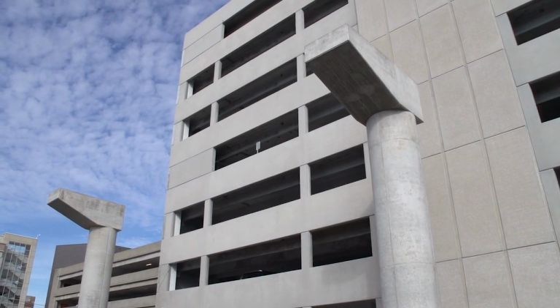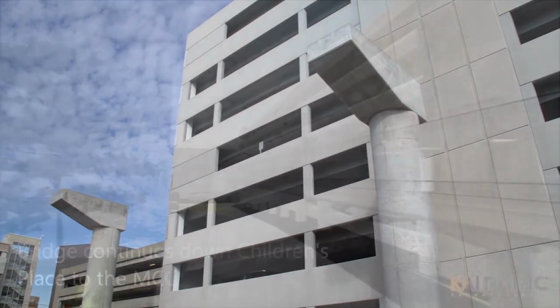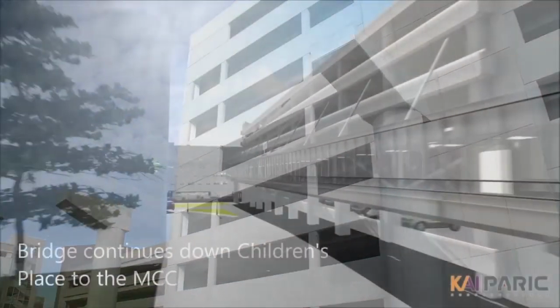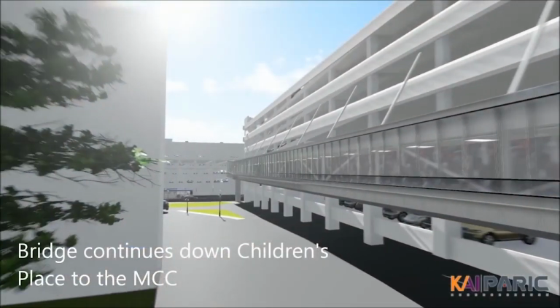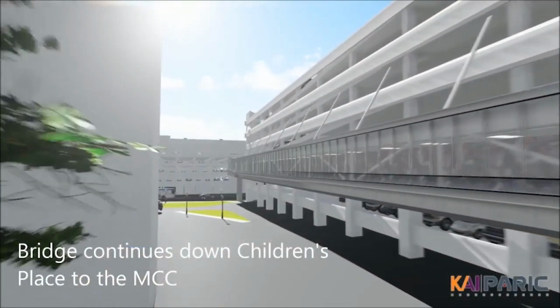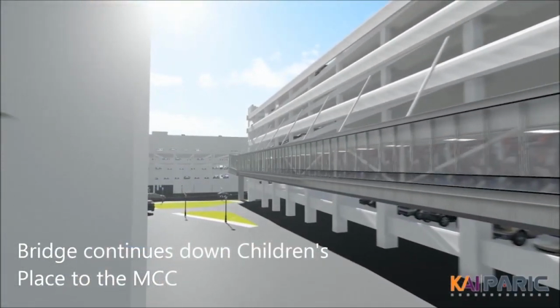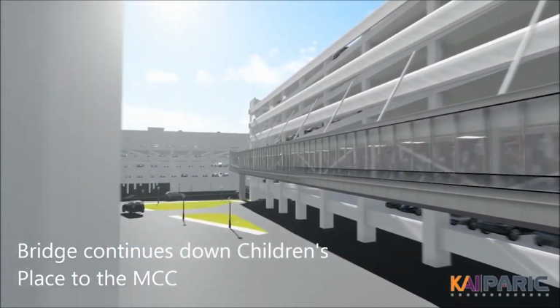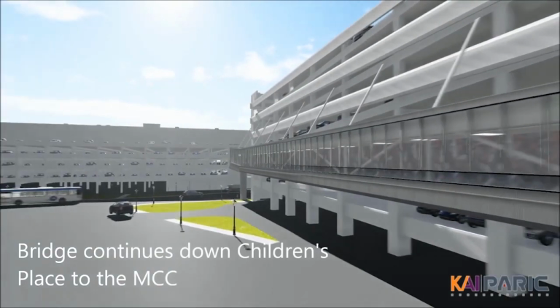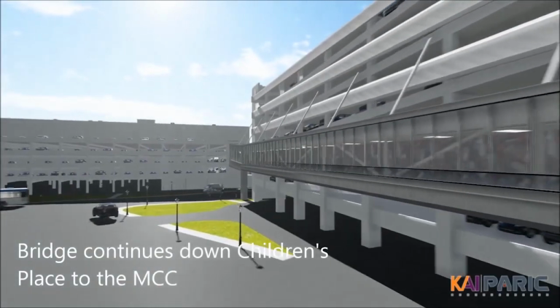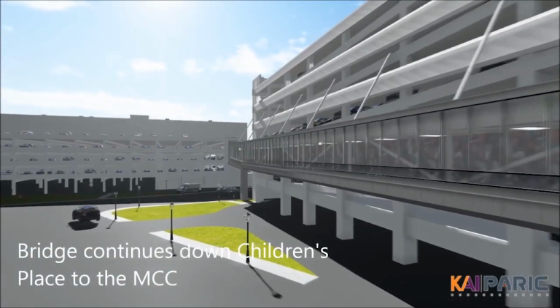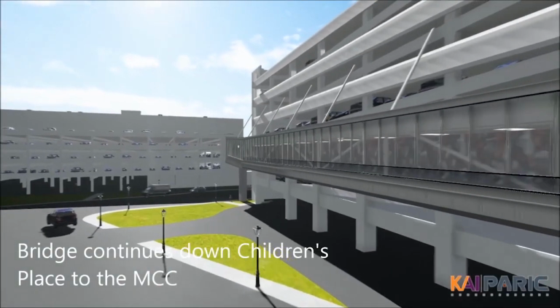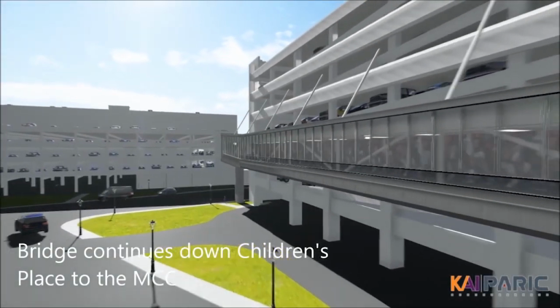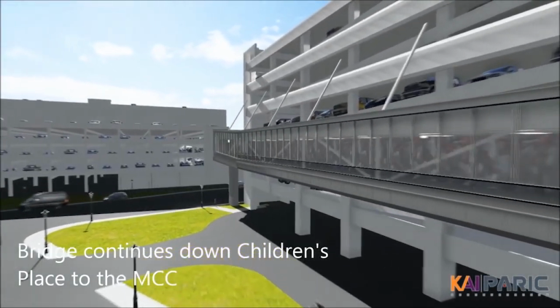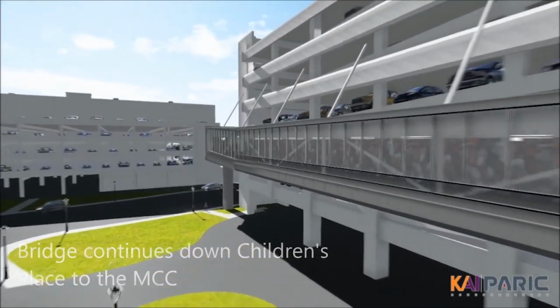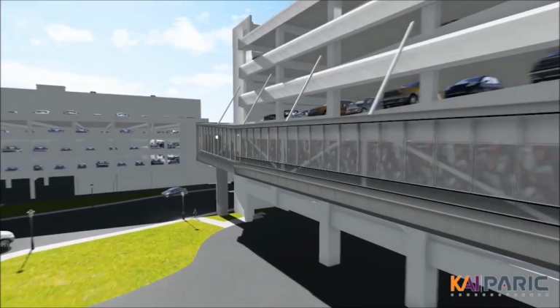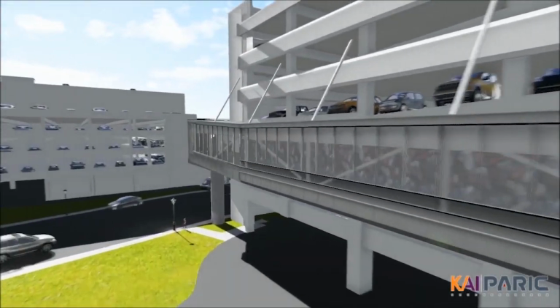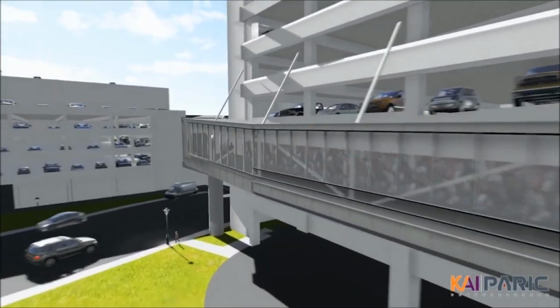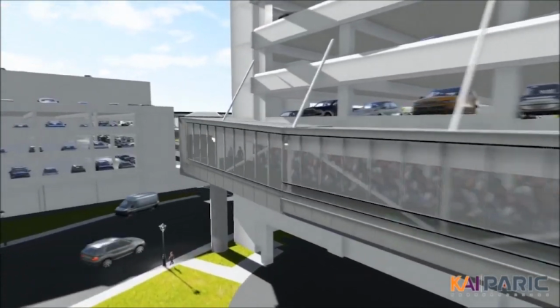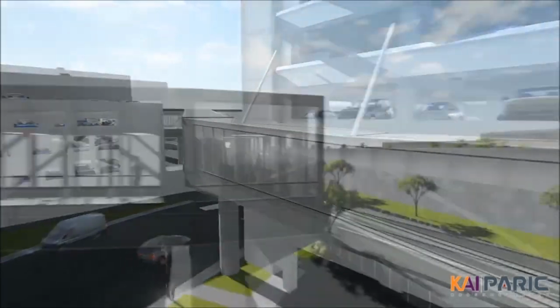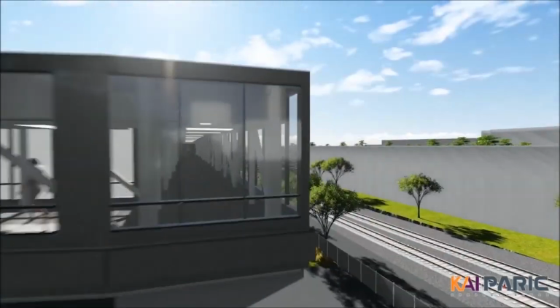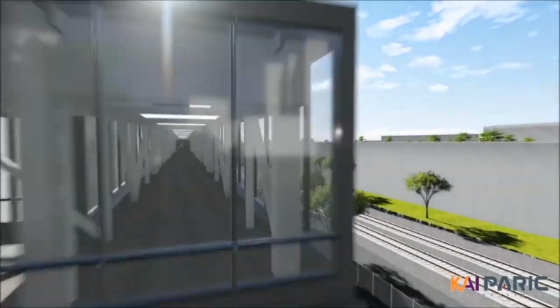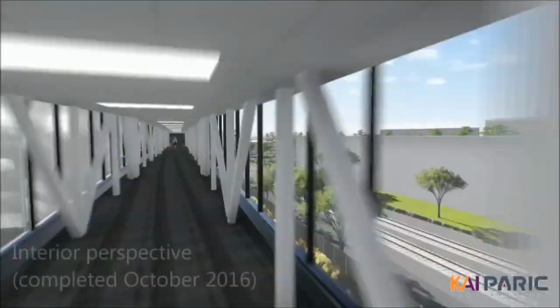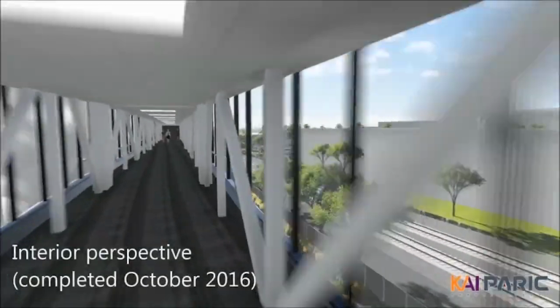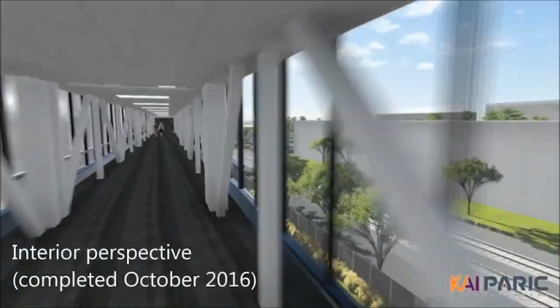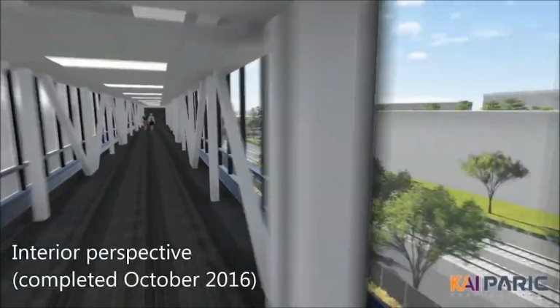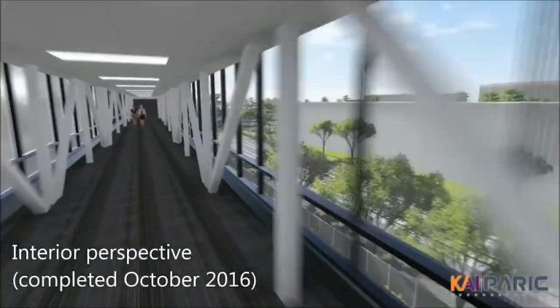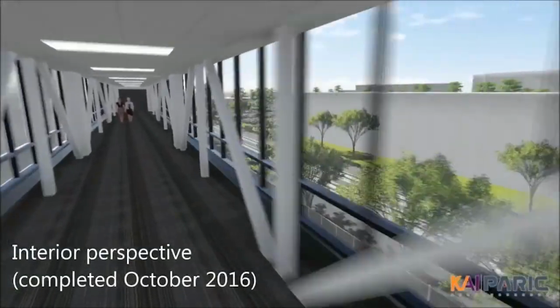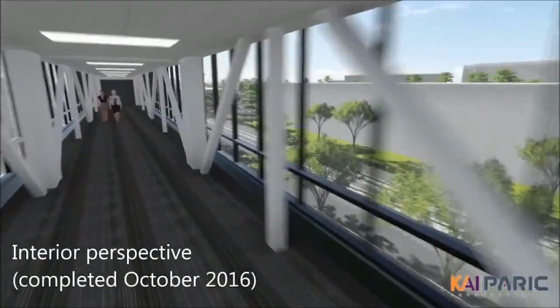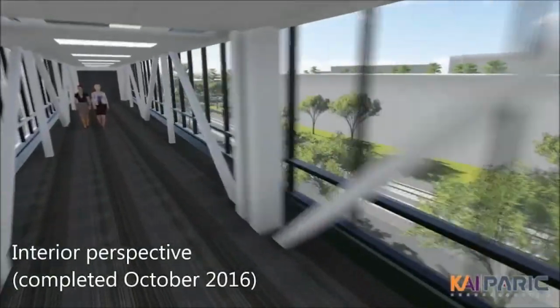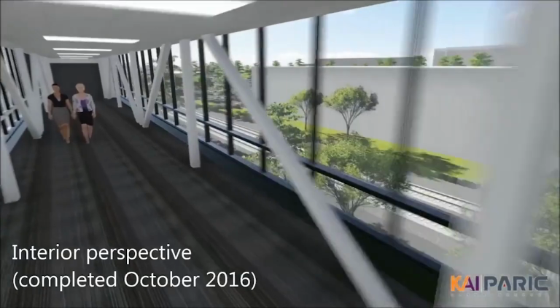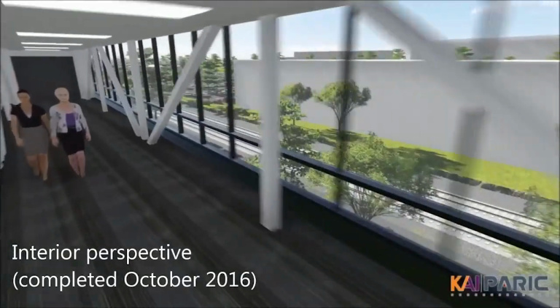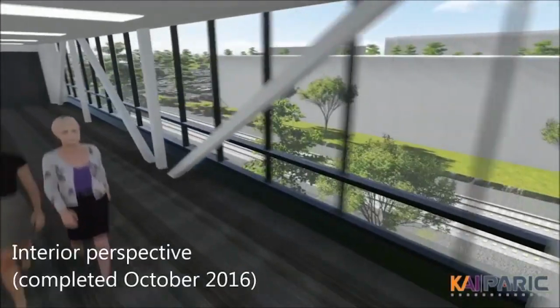We're building our structures virtually in the computer before a contractor even puts a shovel on the ground. You actually get to experience what it's going to be like inside of this bridge as you're walking along, before the bridge has even been built.